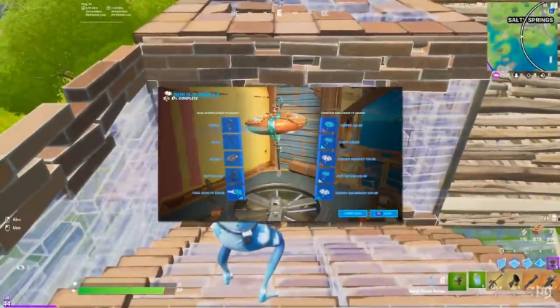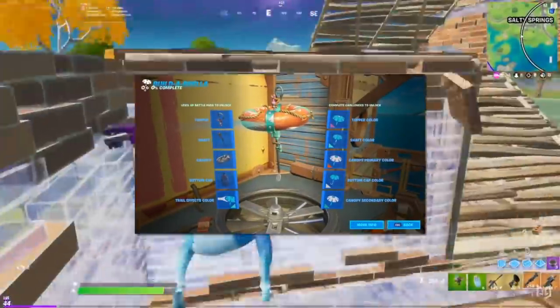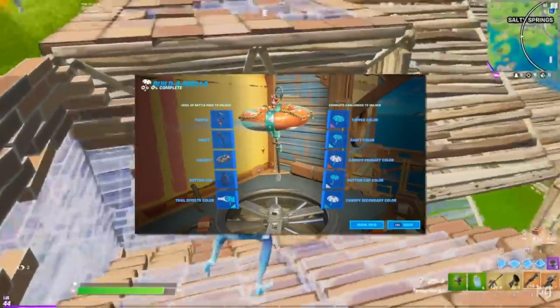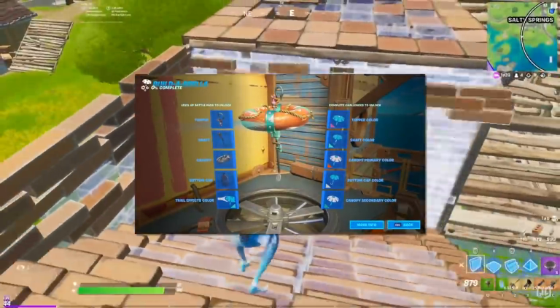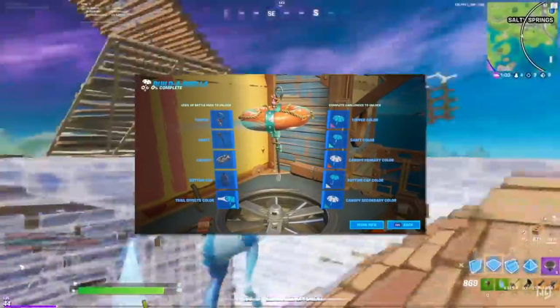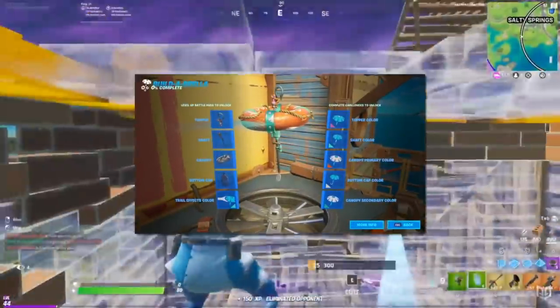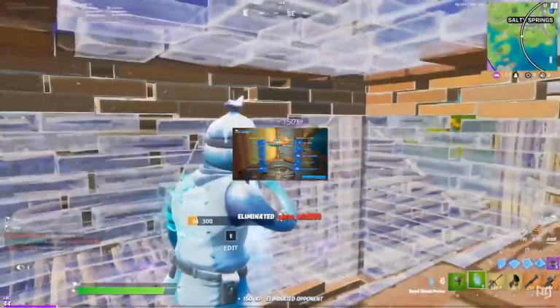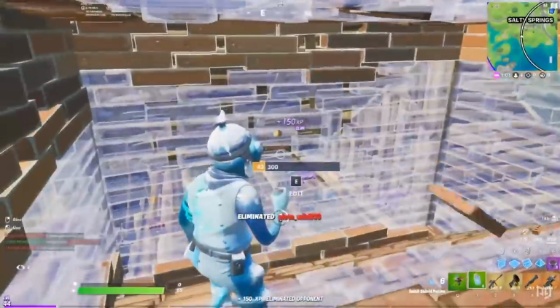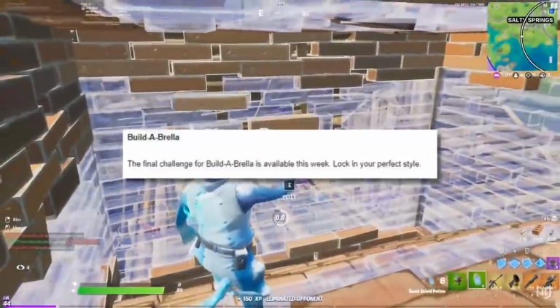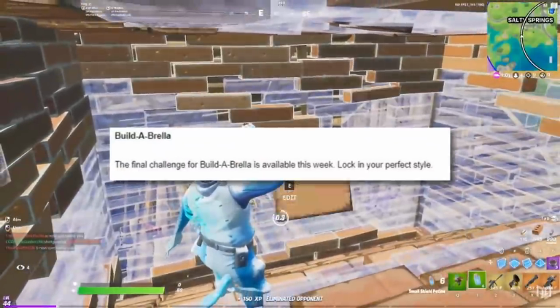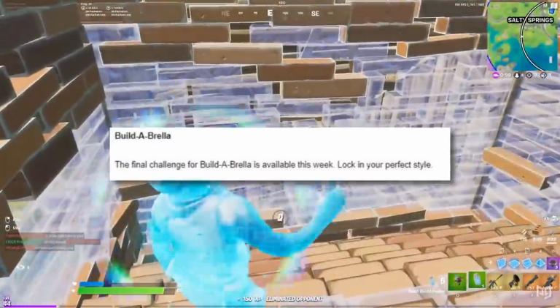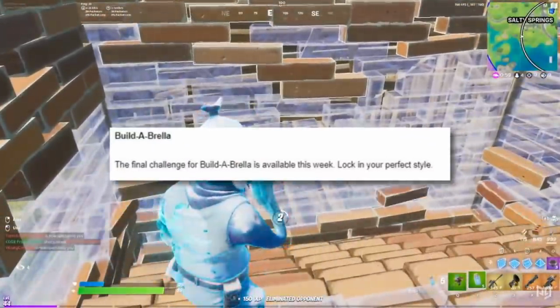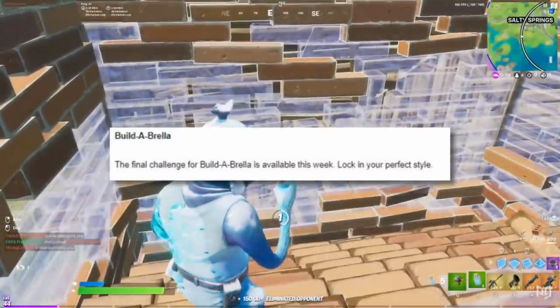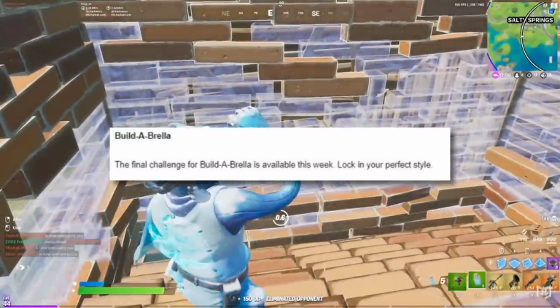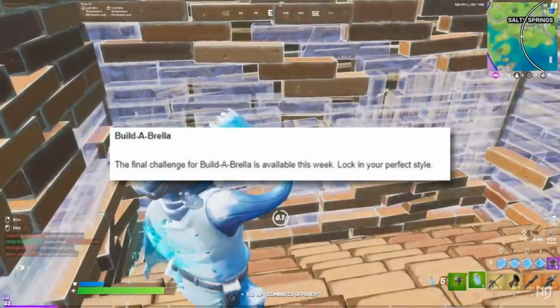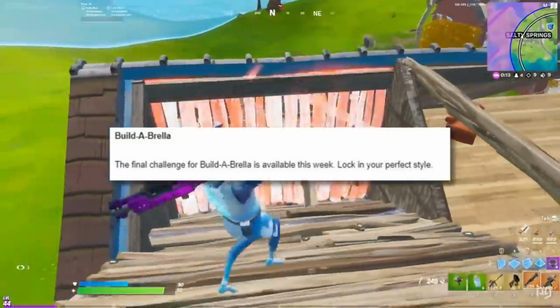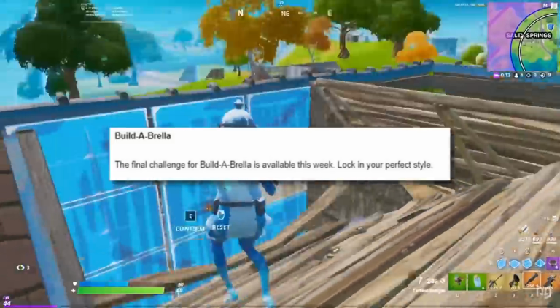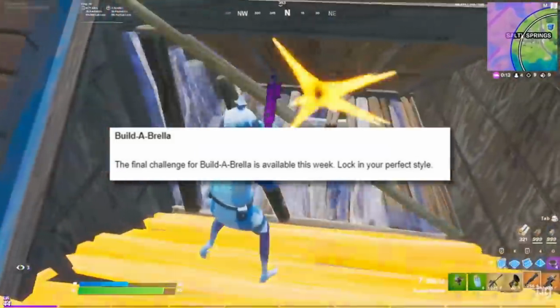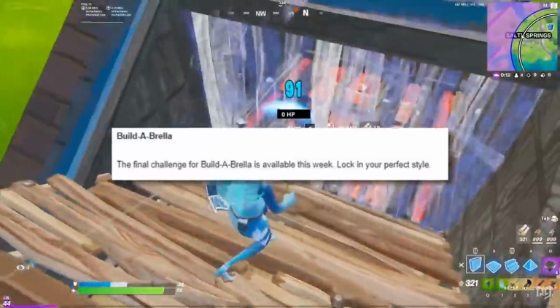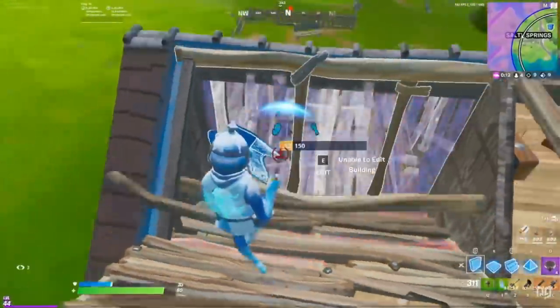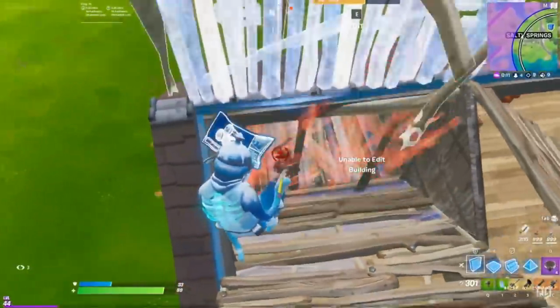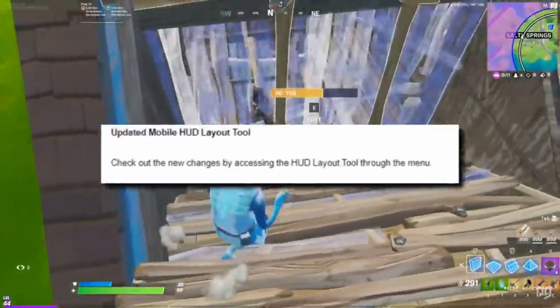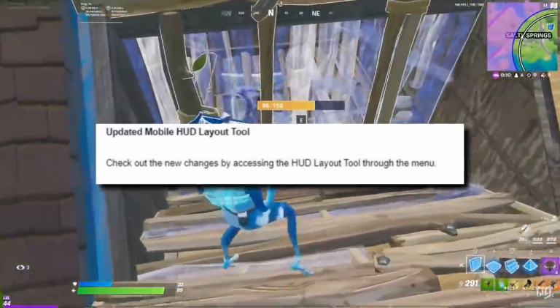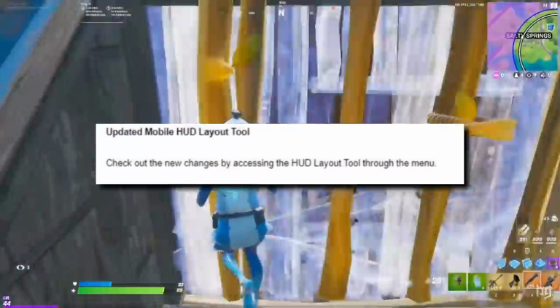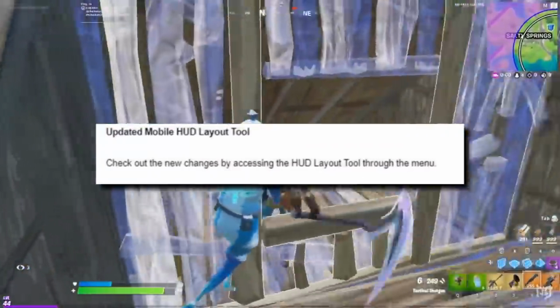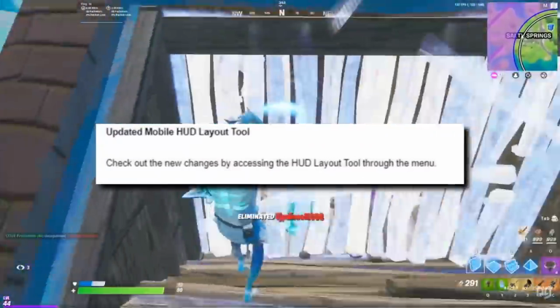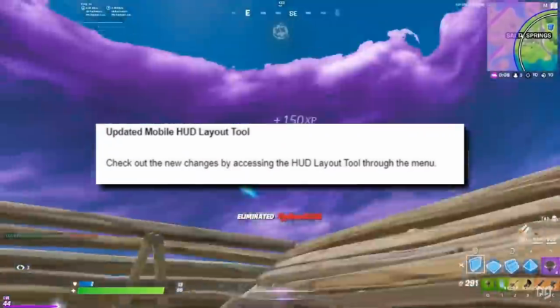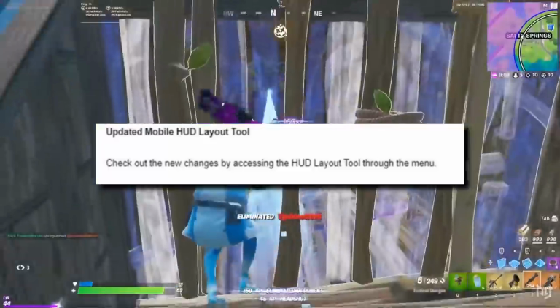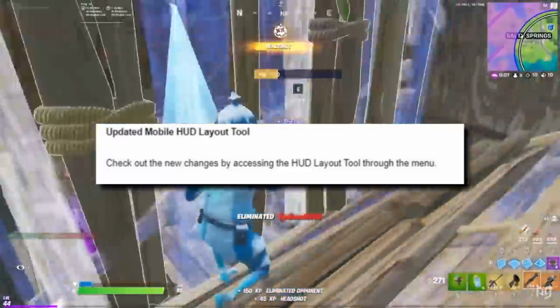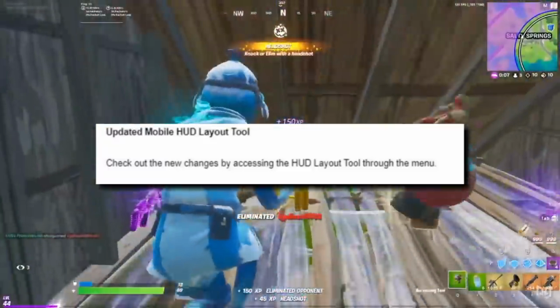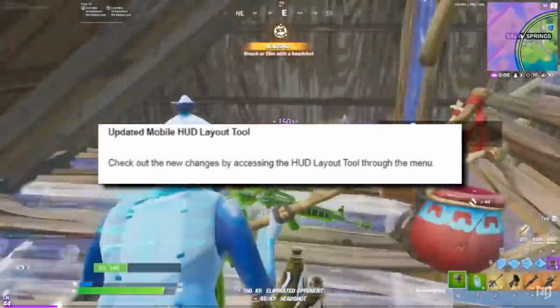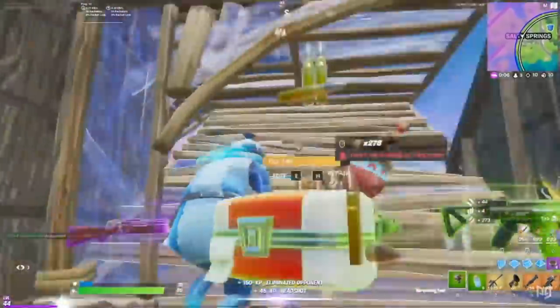If you've been enjoying building your umbrella, you'll be excited to note that the final challenge for the Build-Abrella will be available this week, so remember to lock in your perfect style. The mobile HUD layout tool has also undergone a bit of a revamp, and the new changes can be accessed through the menu.